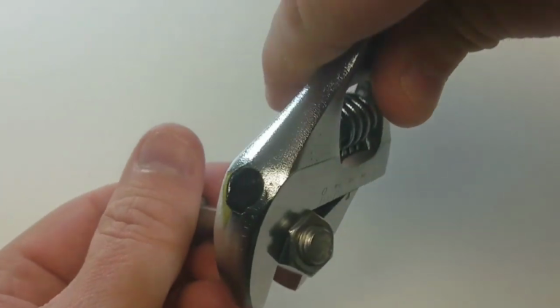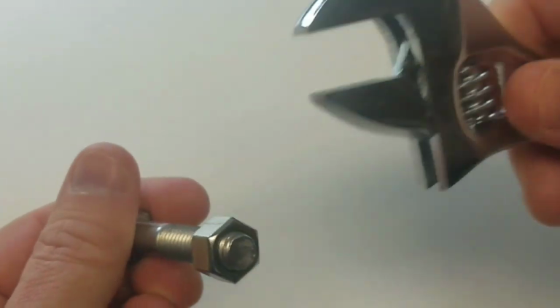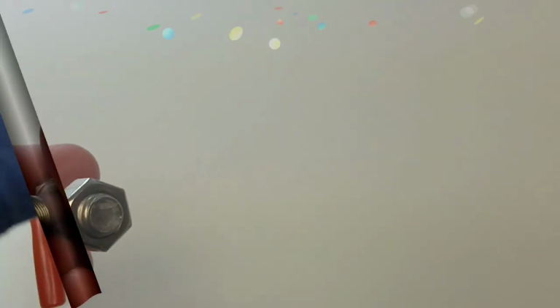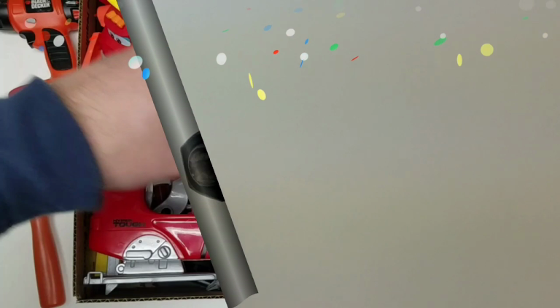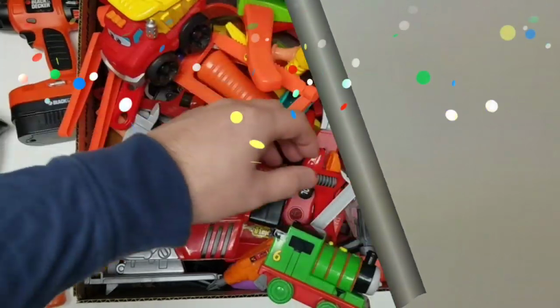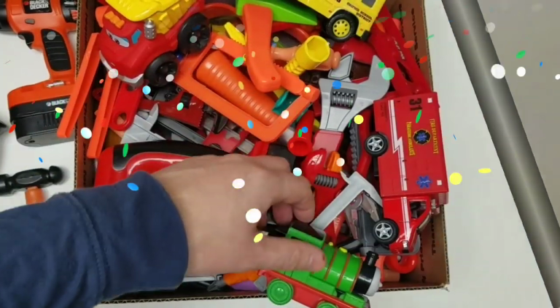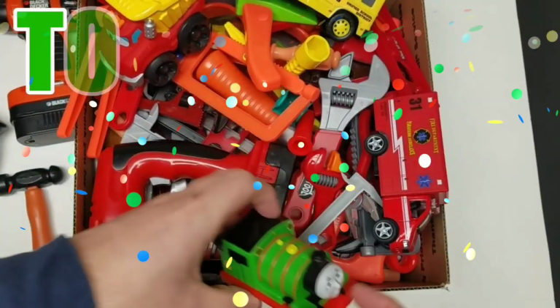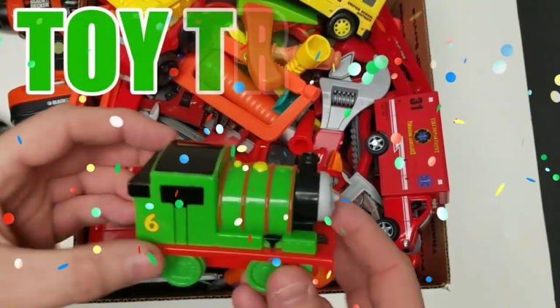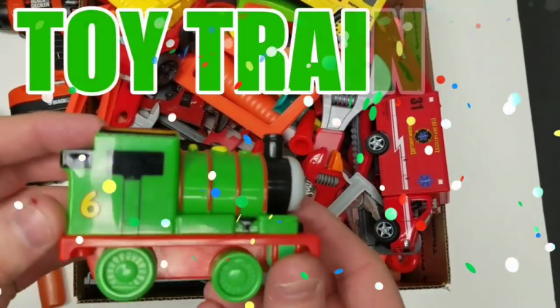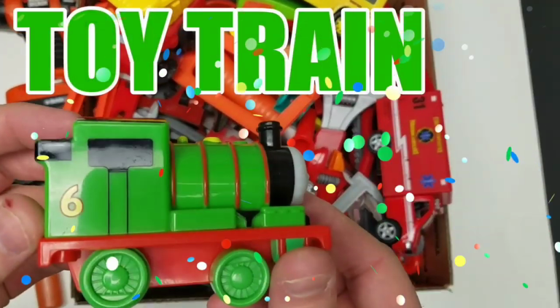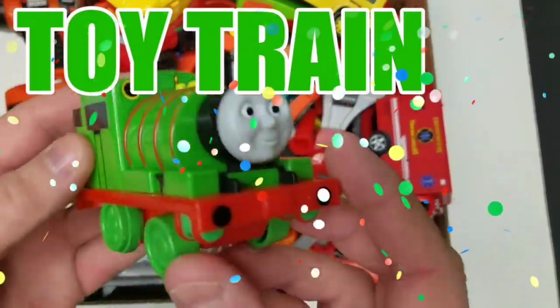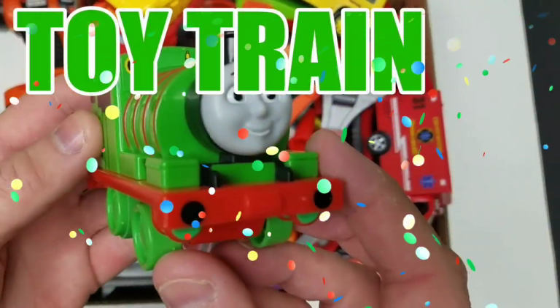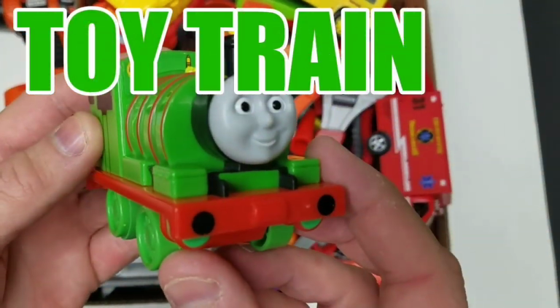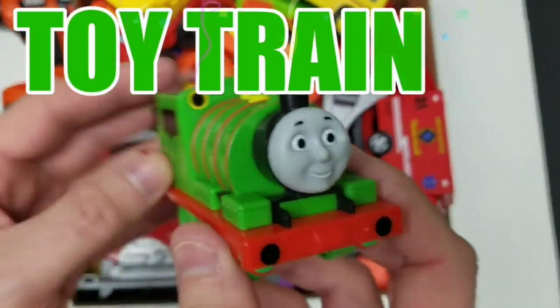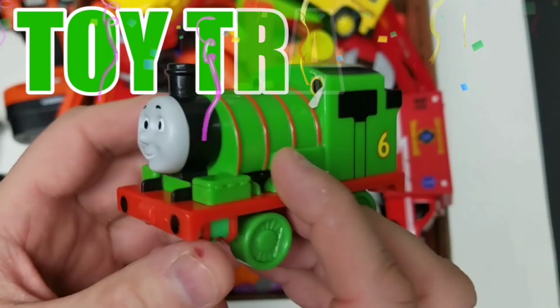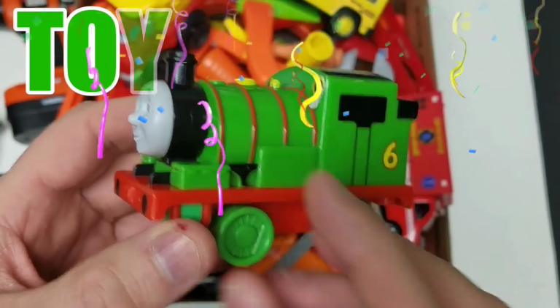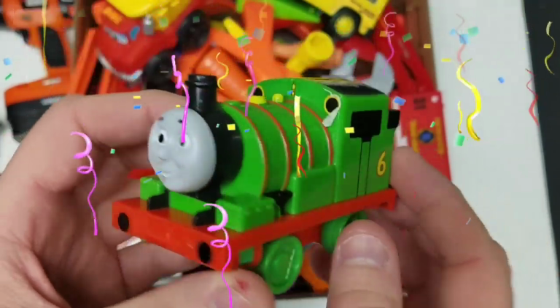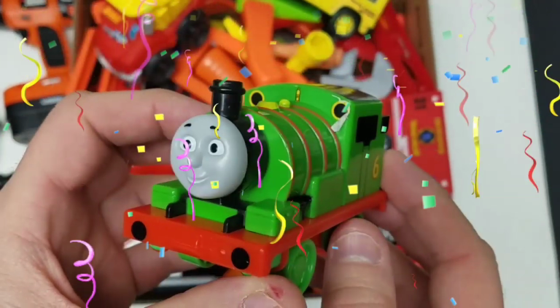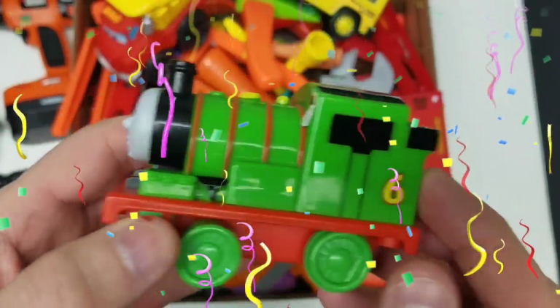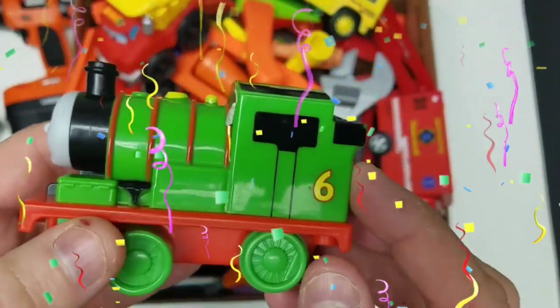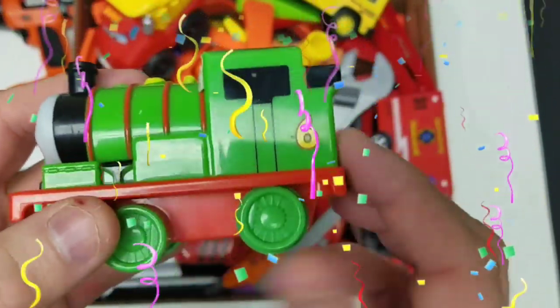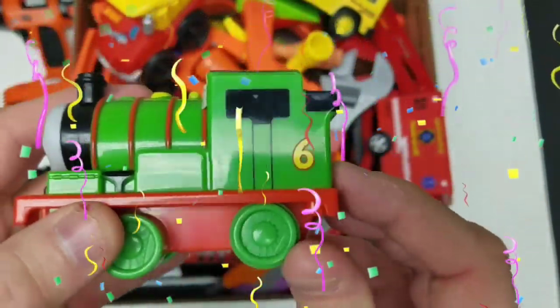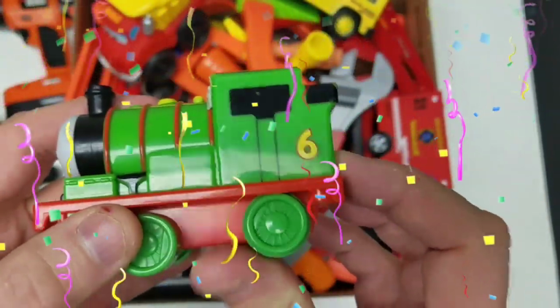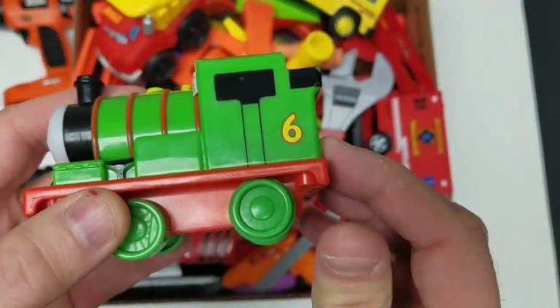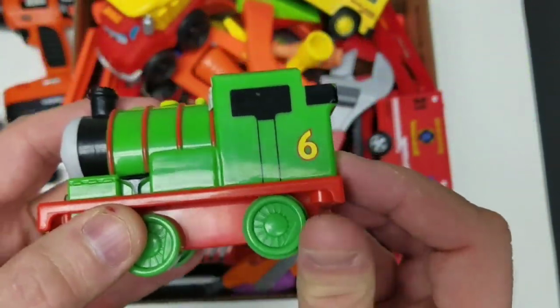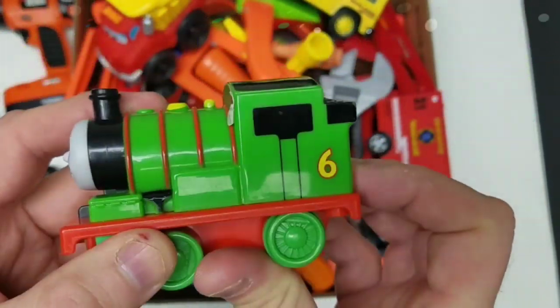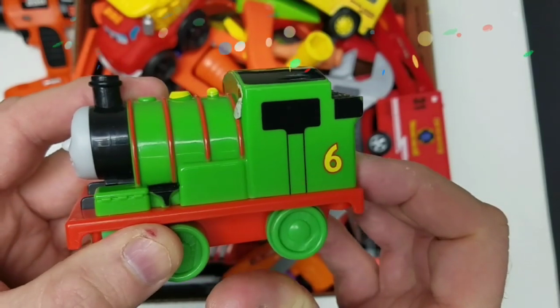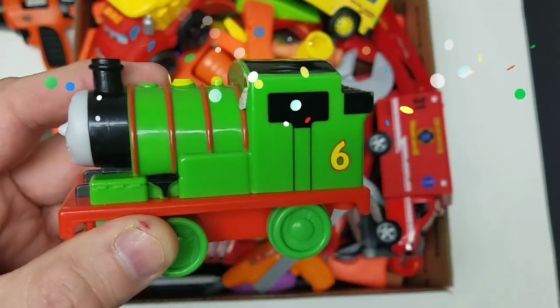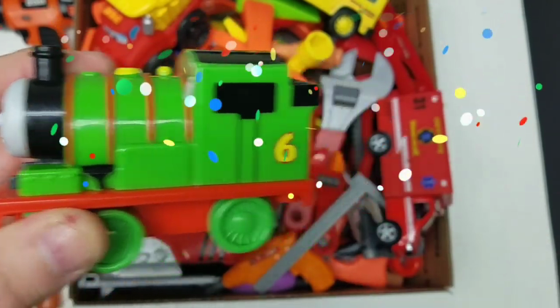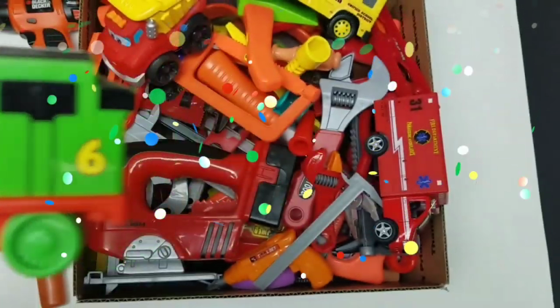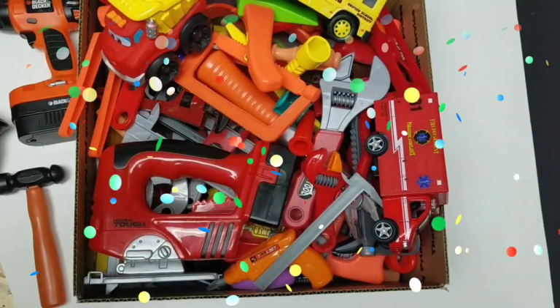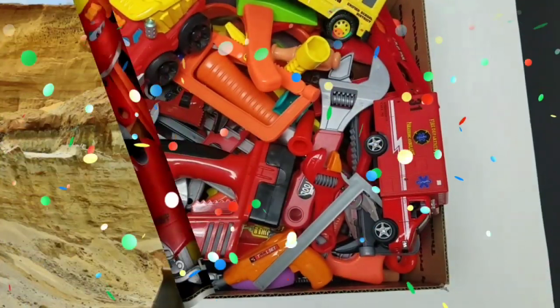All right, let's take a look at our next one — it's a toy train! Toy trains — it's Thomas' friend. You guys know who that is? Tell us in the comments if you know who this is. Which train is it from Thomas the Train?